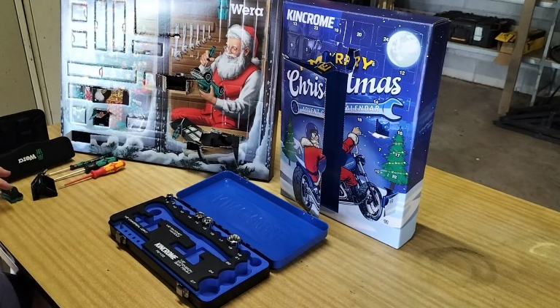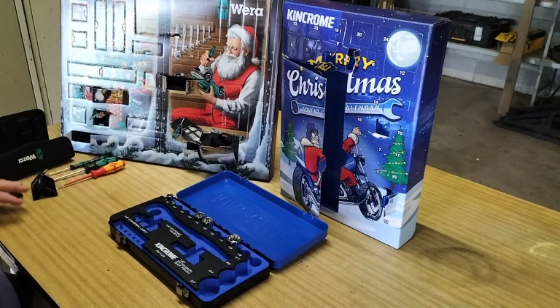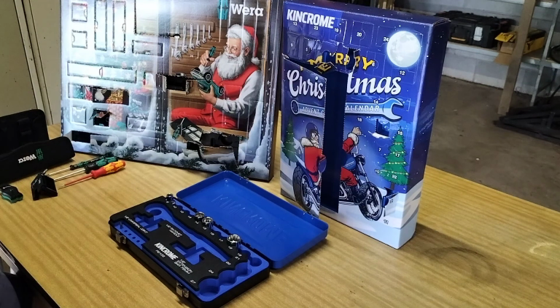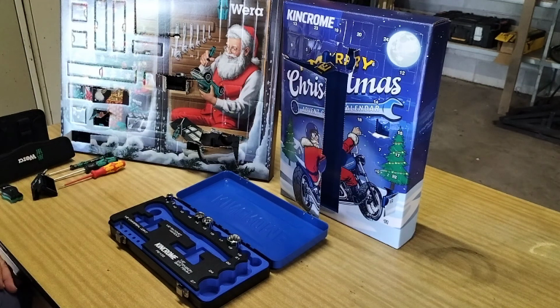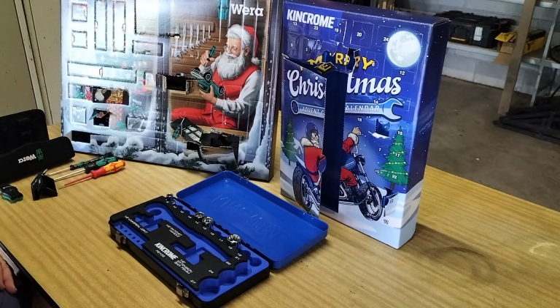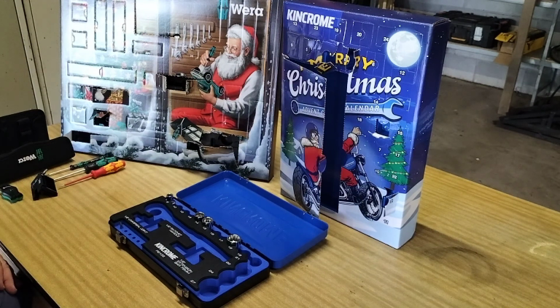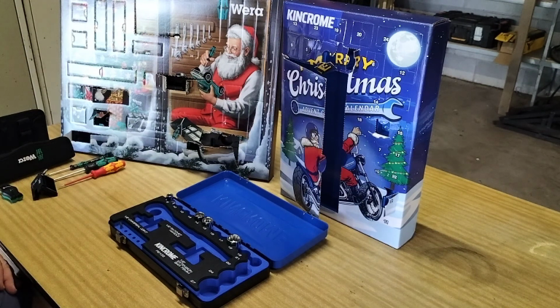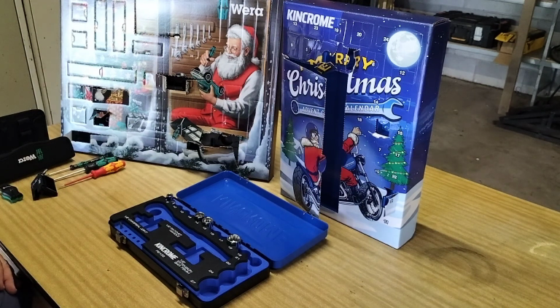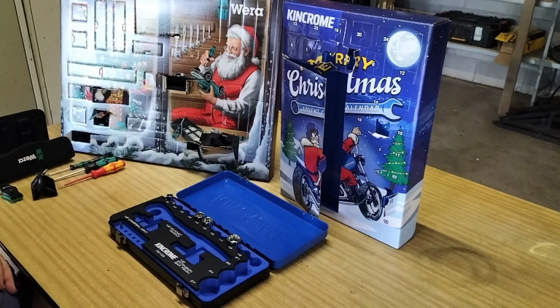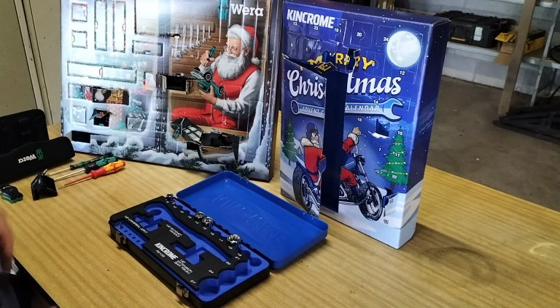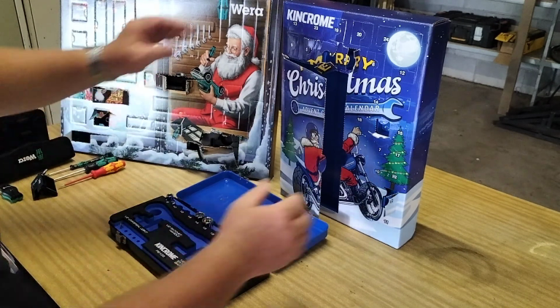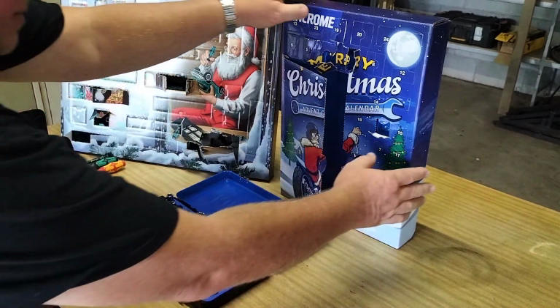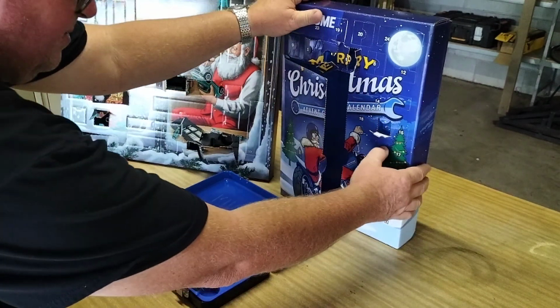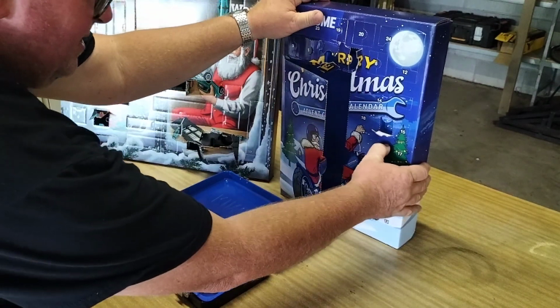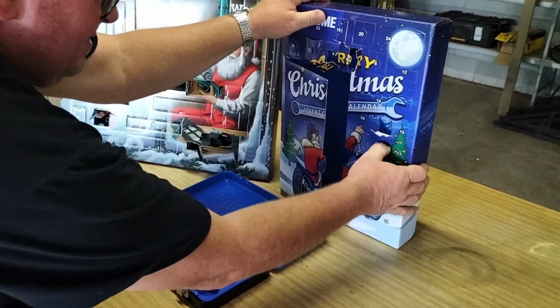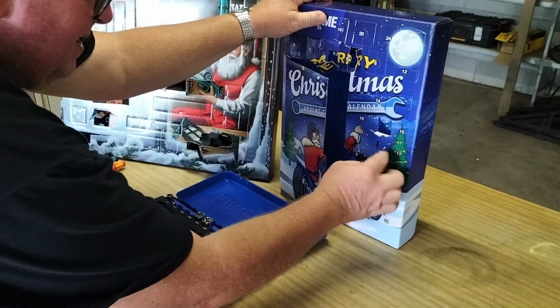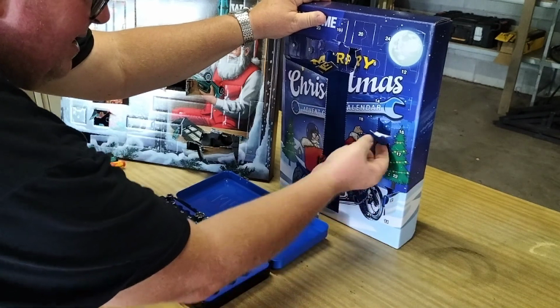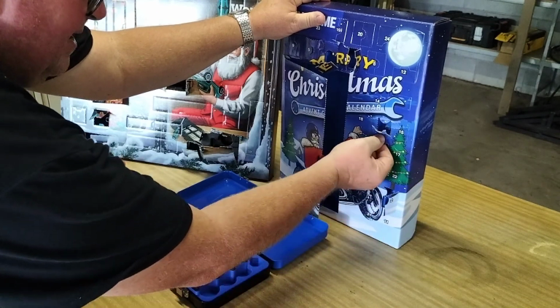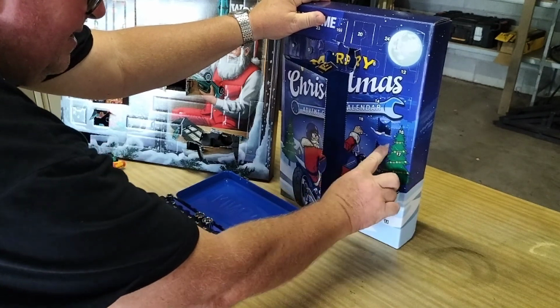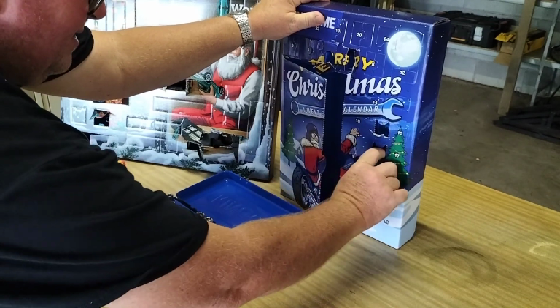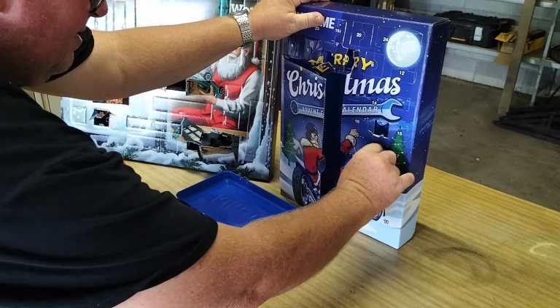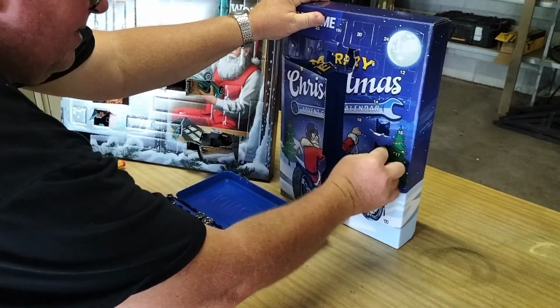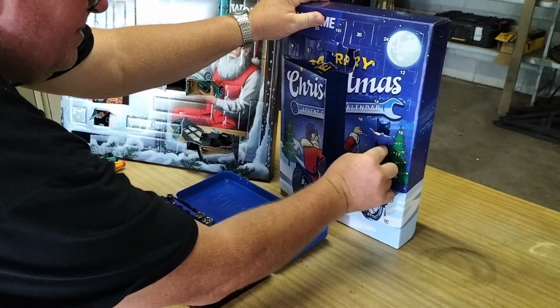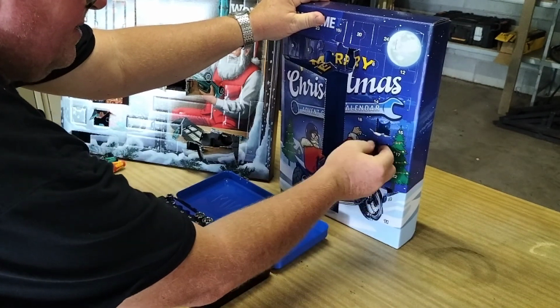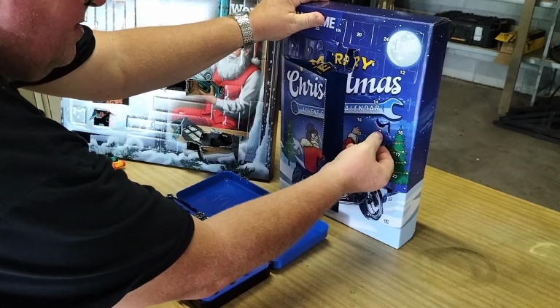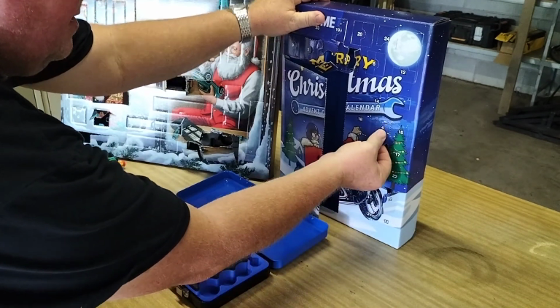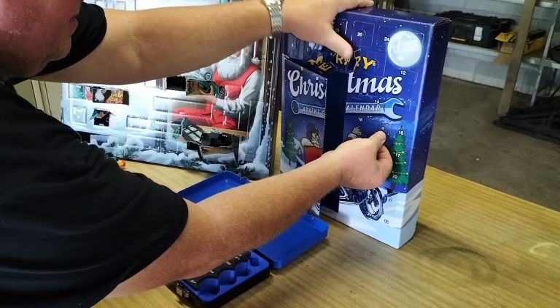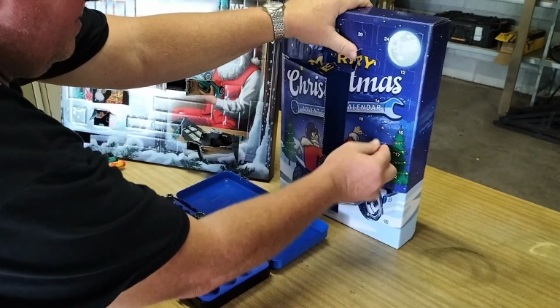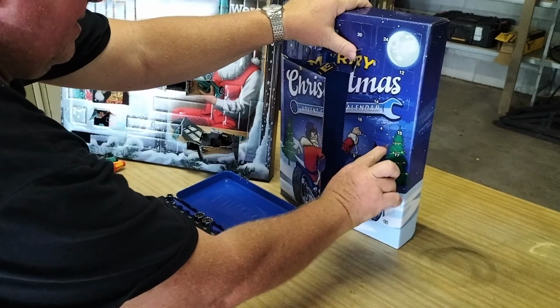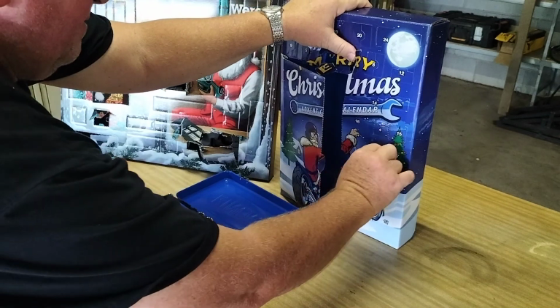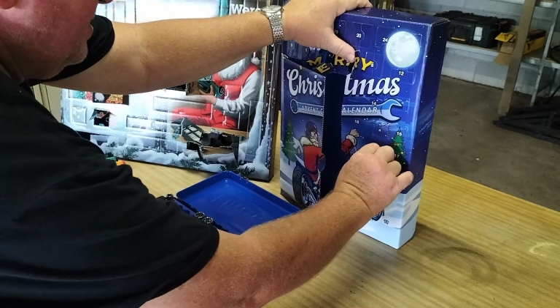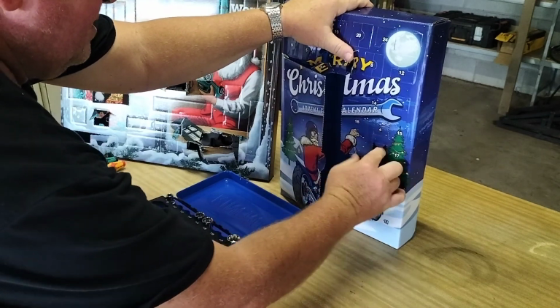And we'll have a look at them when we get them all out. Now the number 7 over here is this one here. Another tiny little one. I suspect it might be another bit as well.